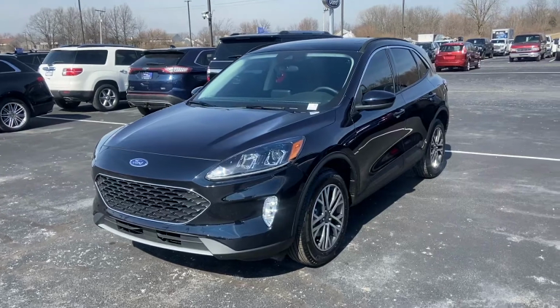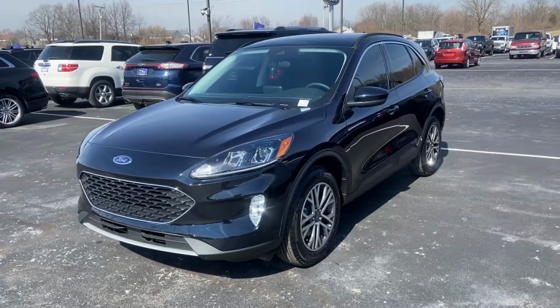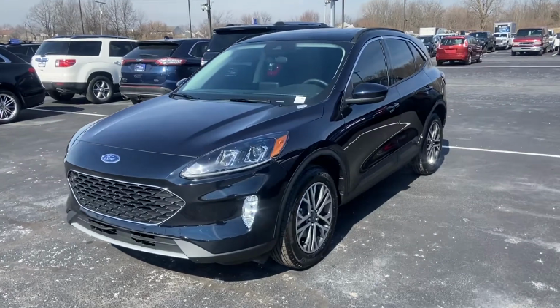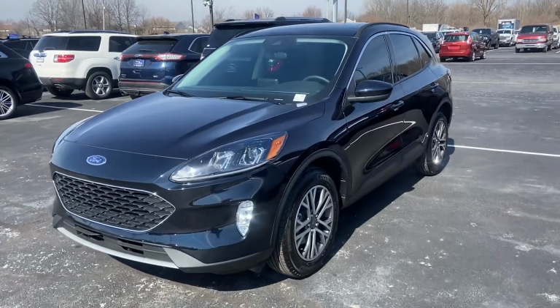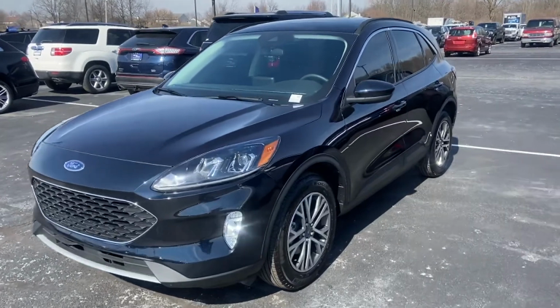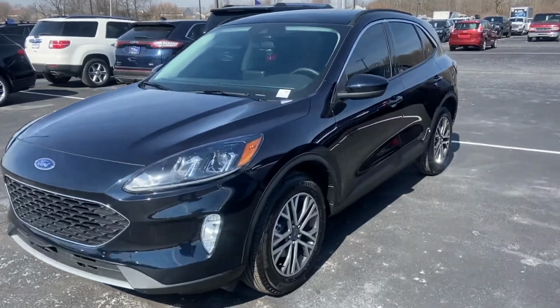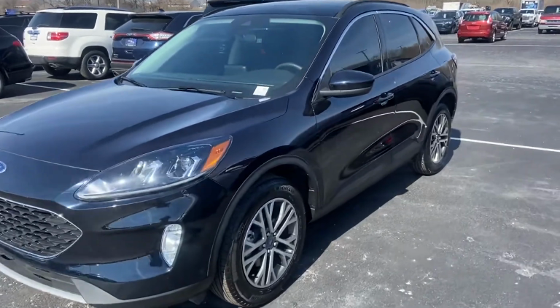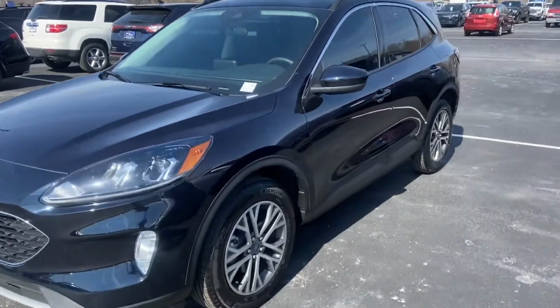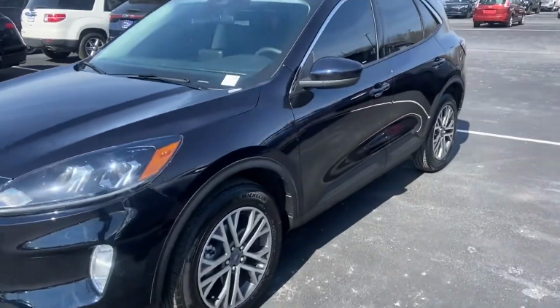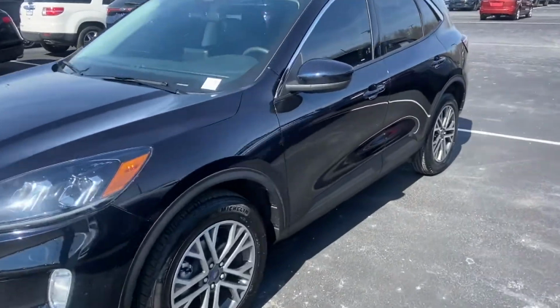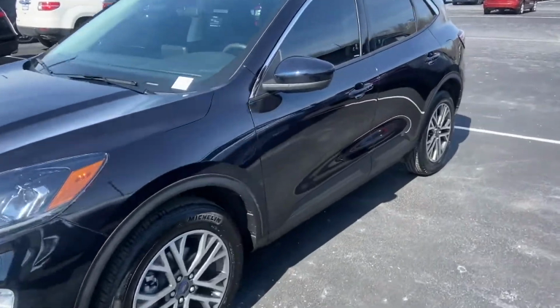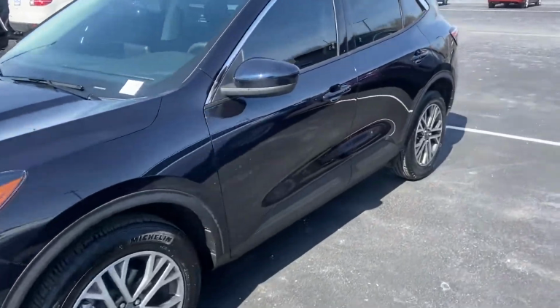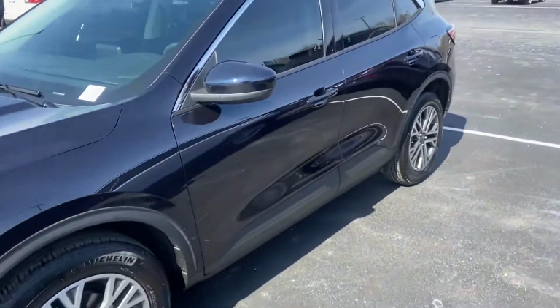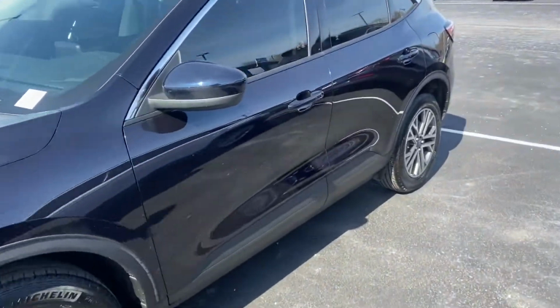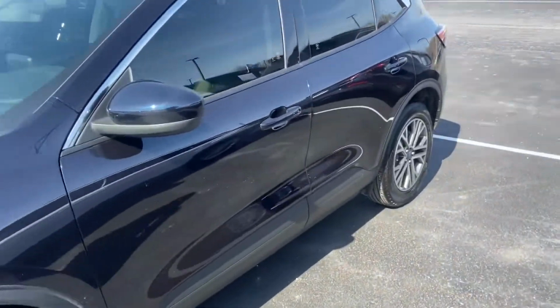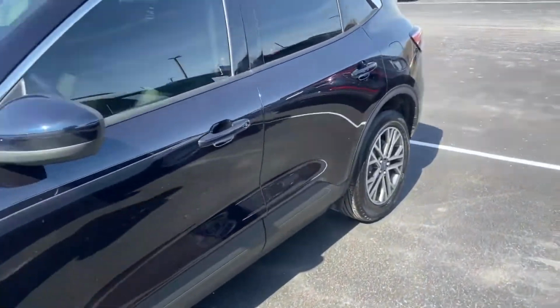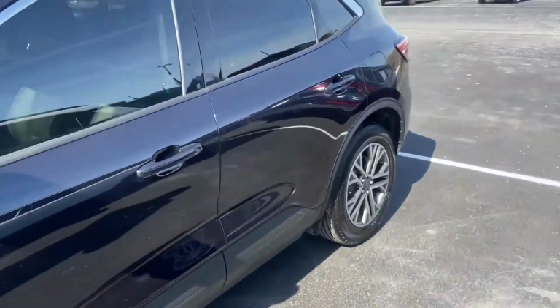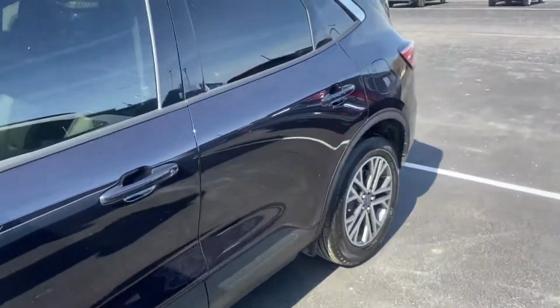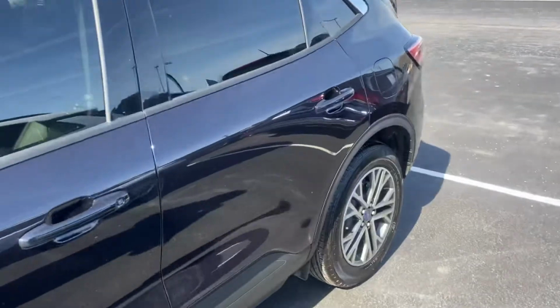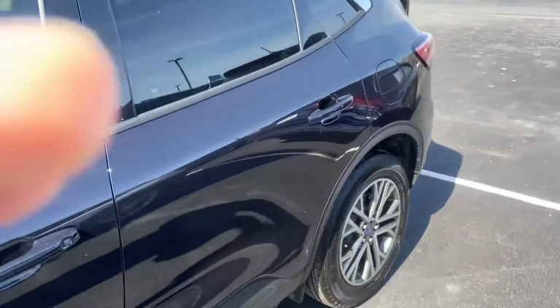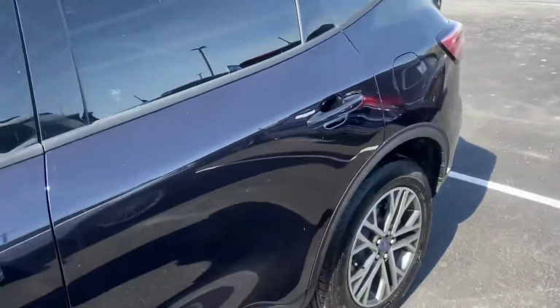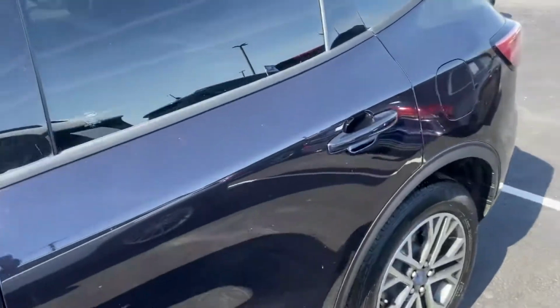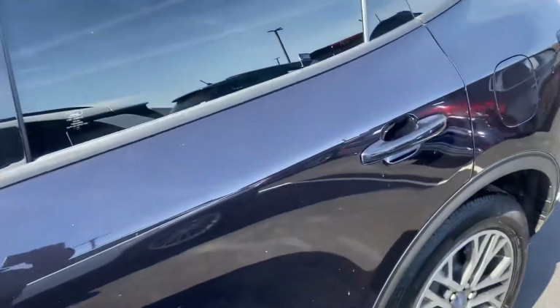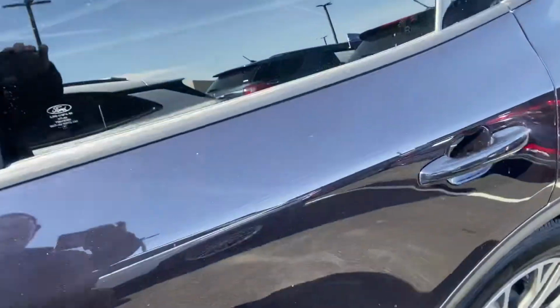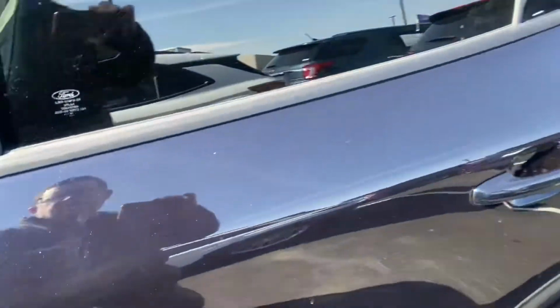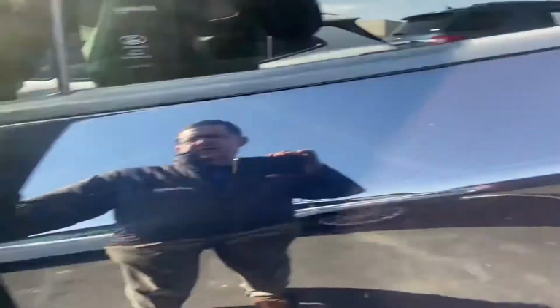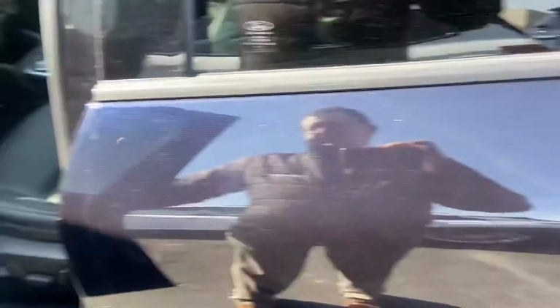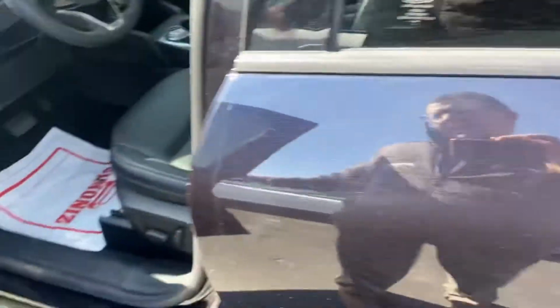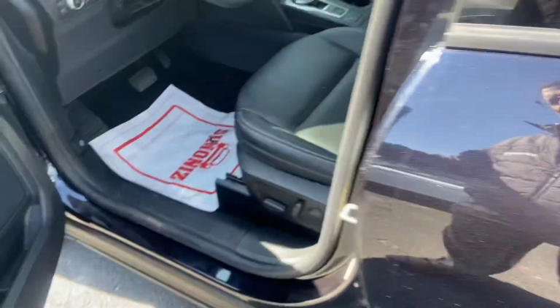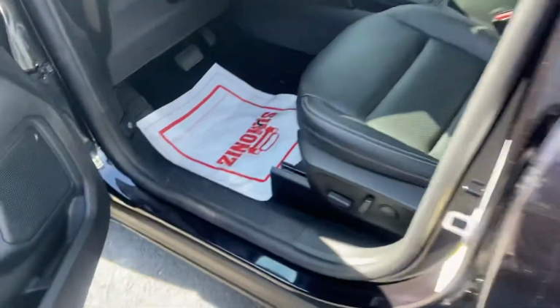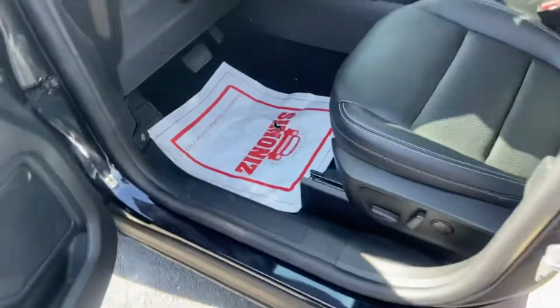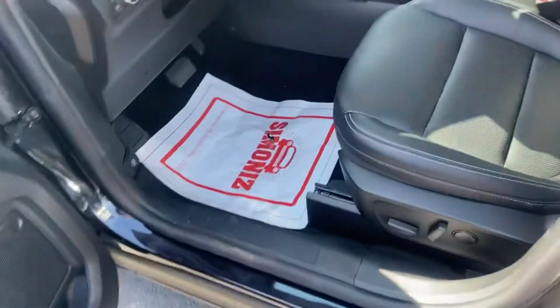This is Steve Engel with Bill Estes Ford. This is the 2021 Ford Escape. It is the anti-matter blue.